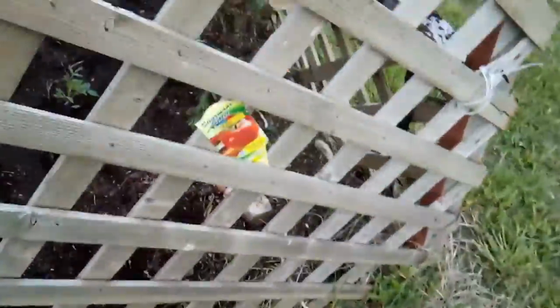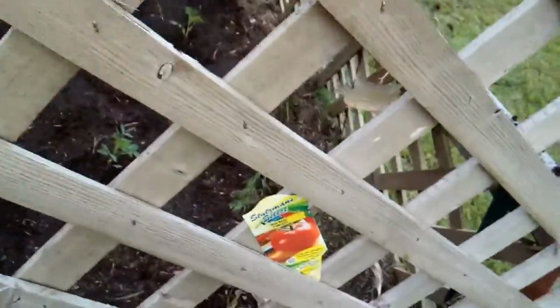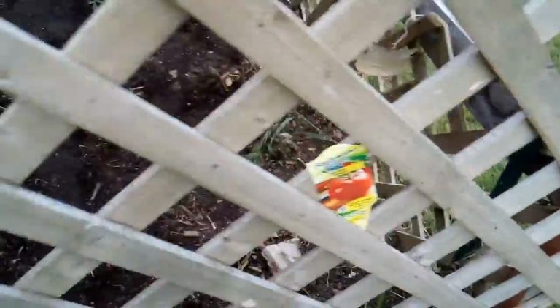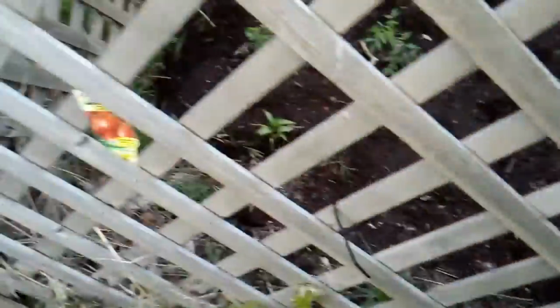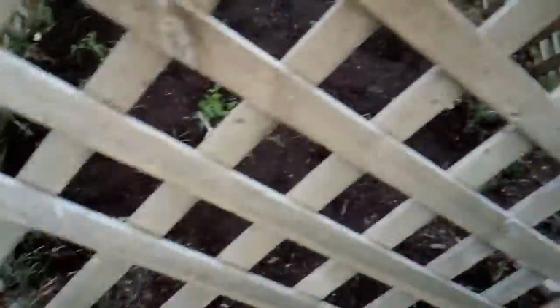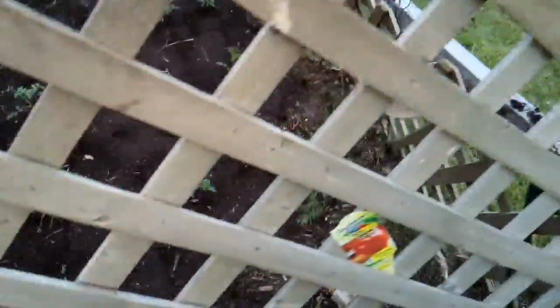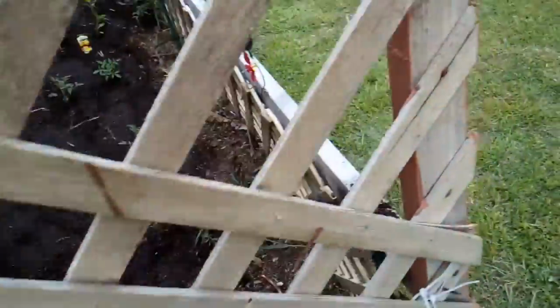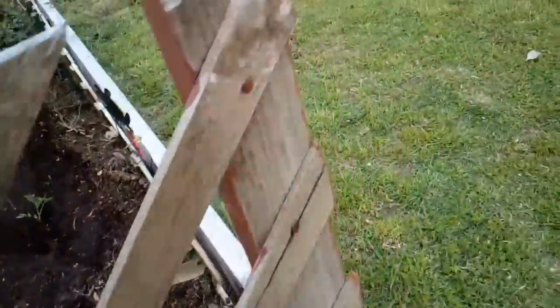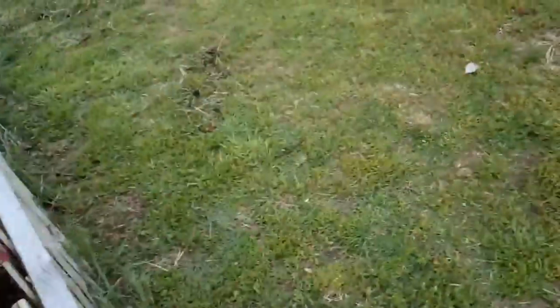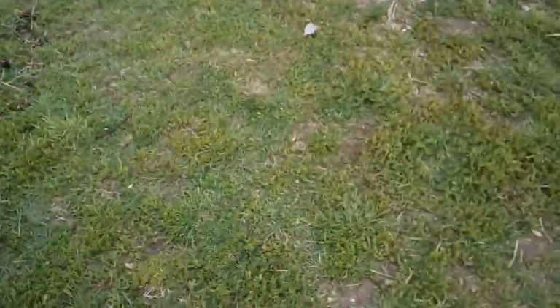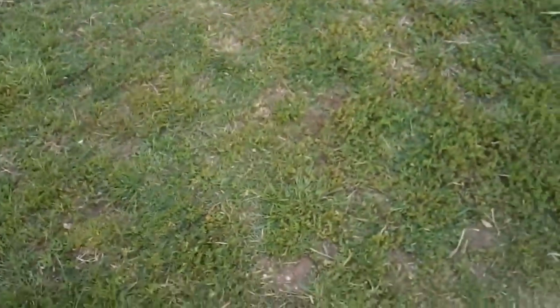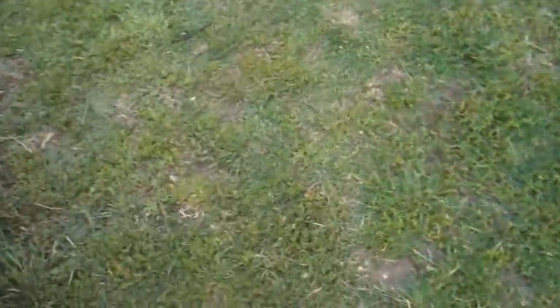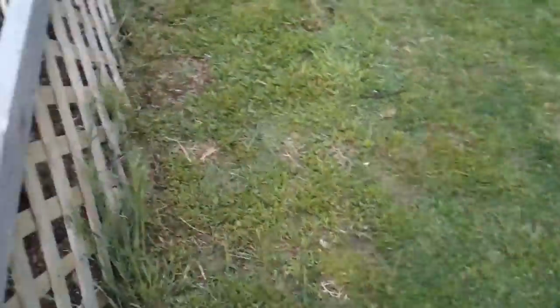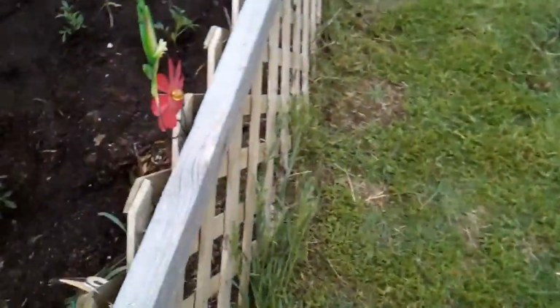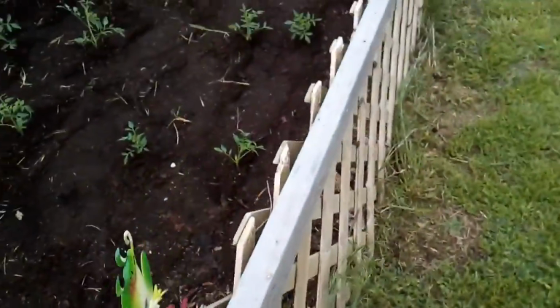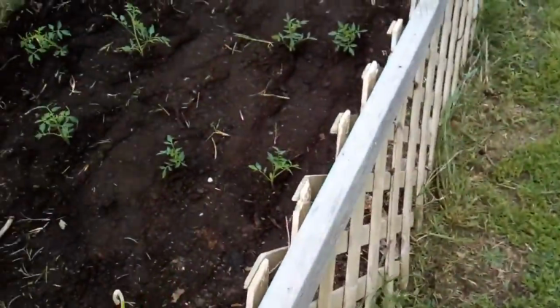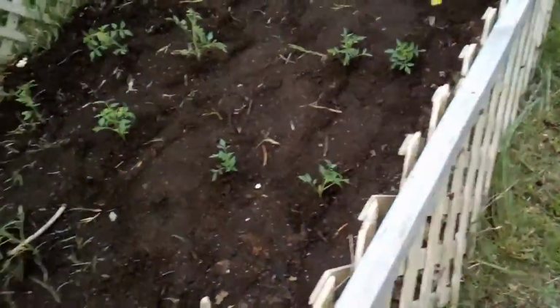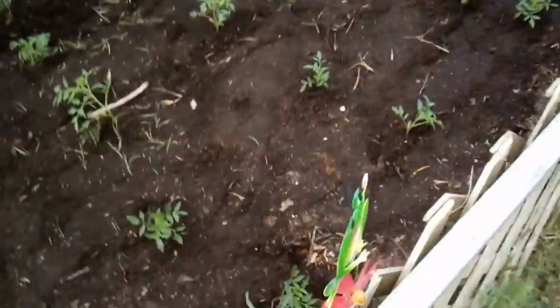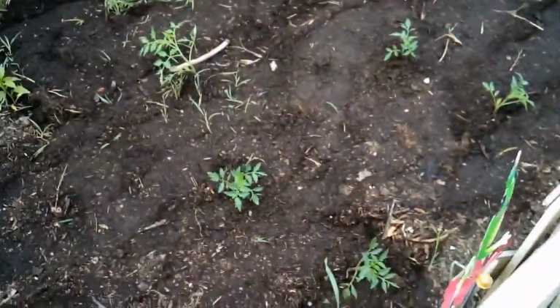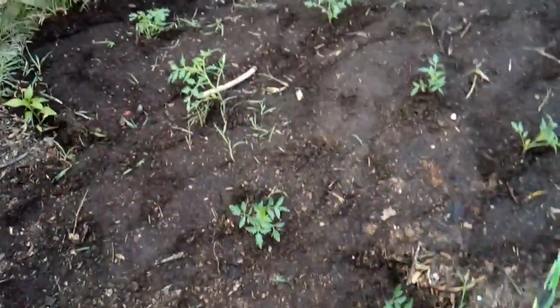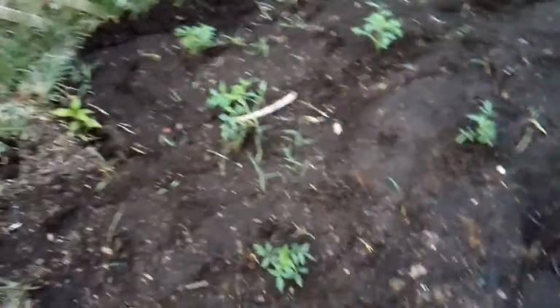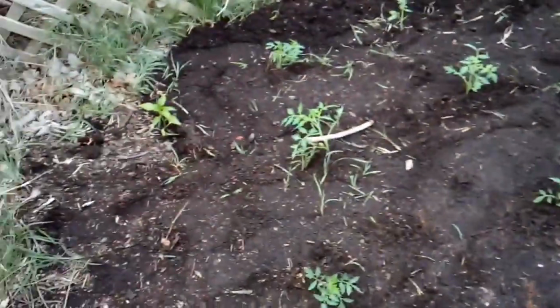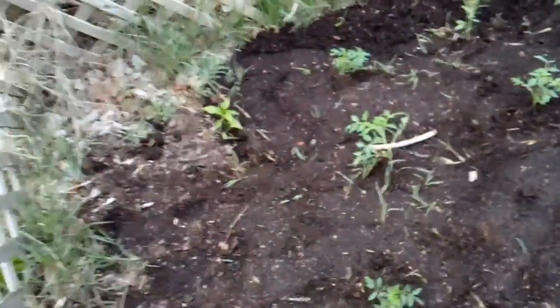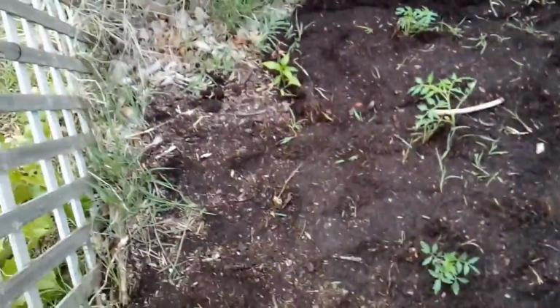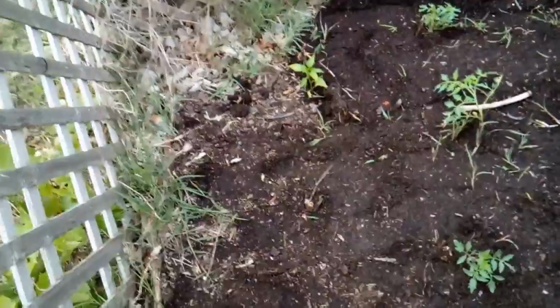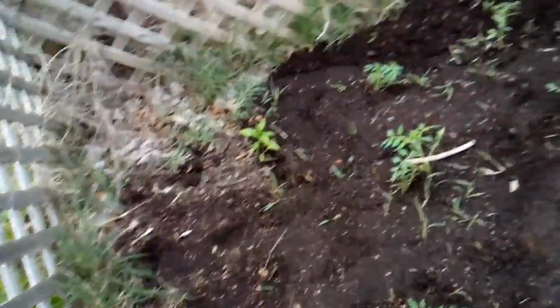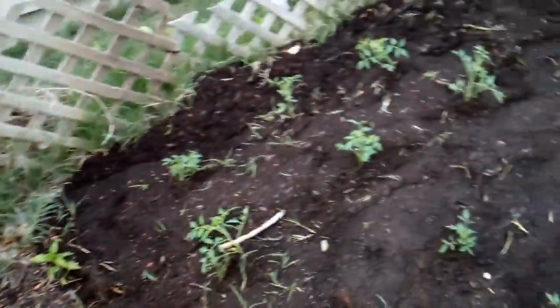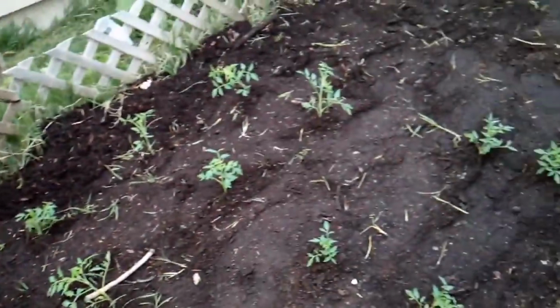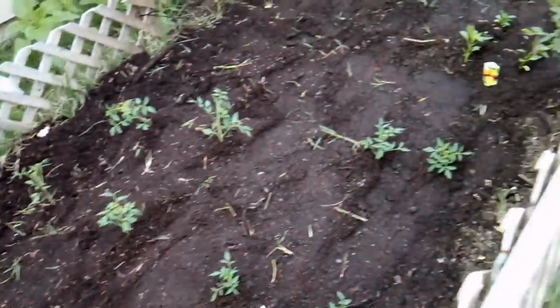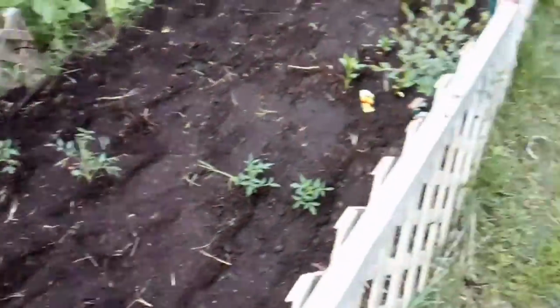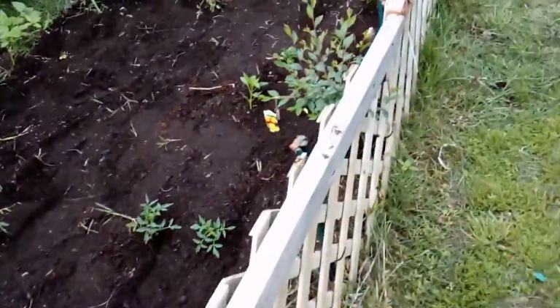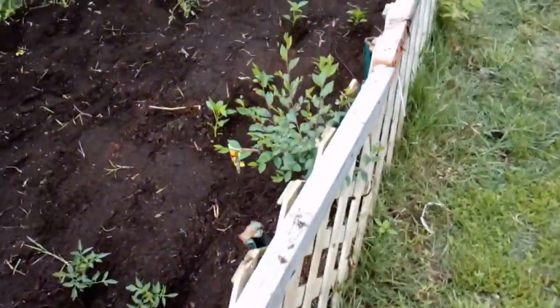I got tons of tomatoes planted — 24 tomato plants. Hopefully there's enough room, though I almost kind of doubt it. I've got a jalapeno plant there, and tomatoes here, here, and here.